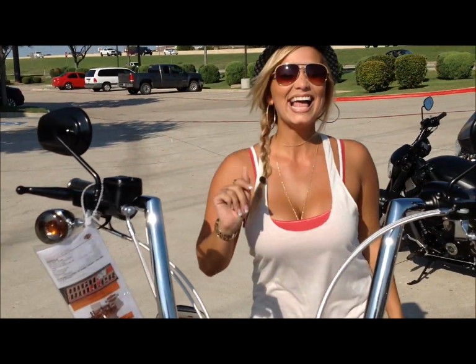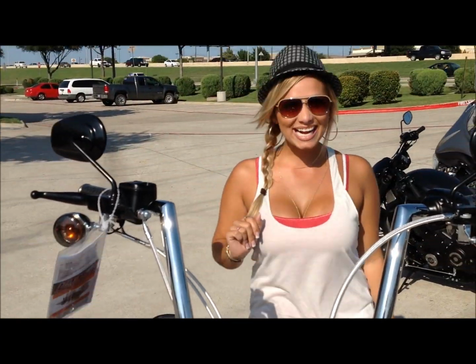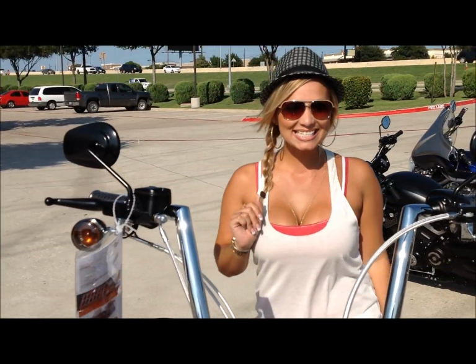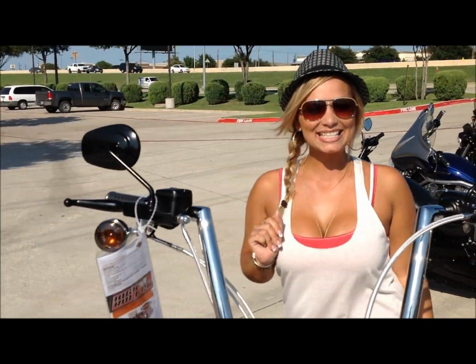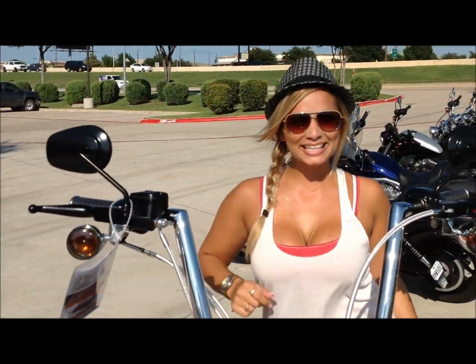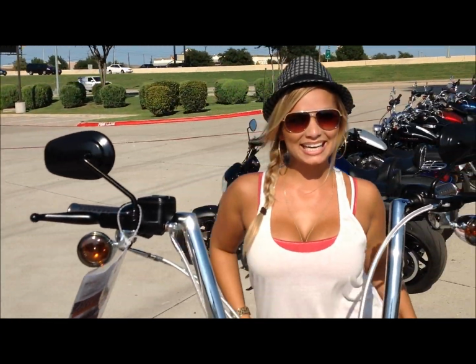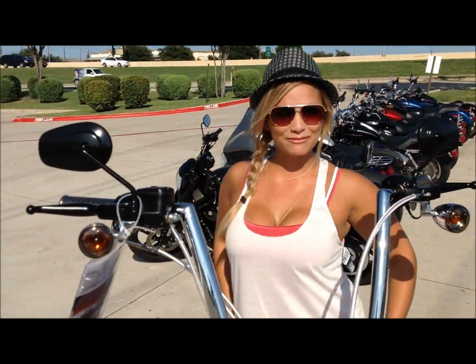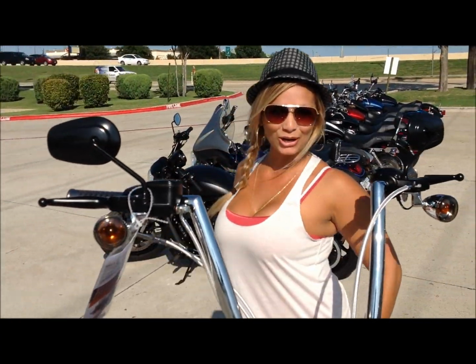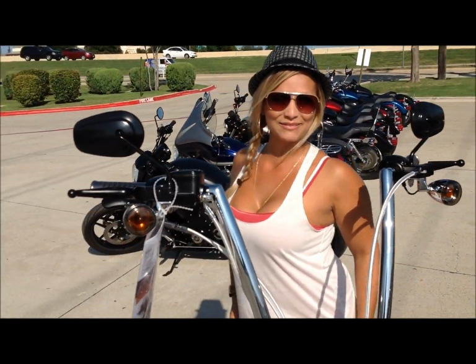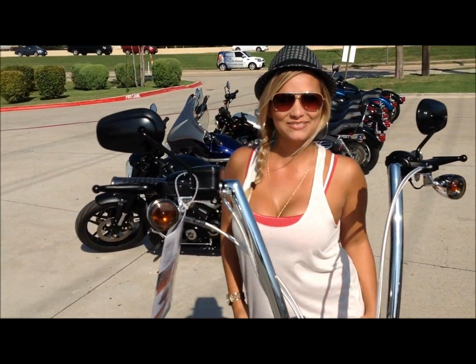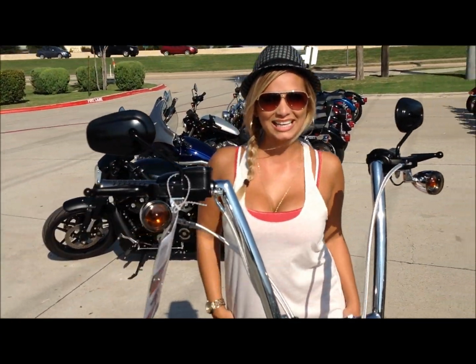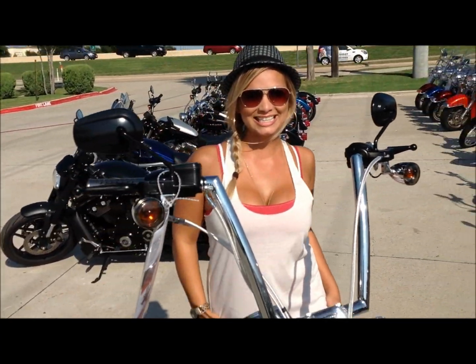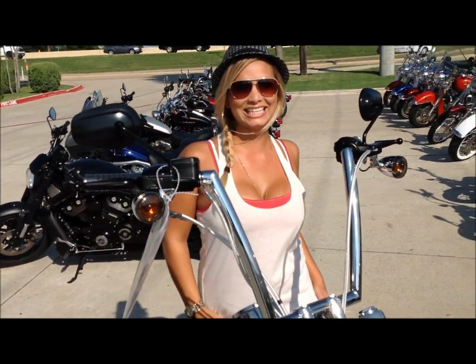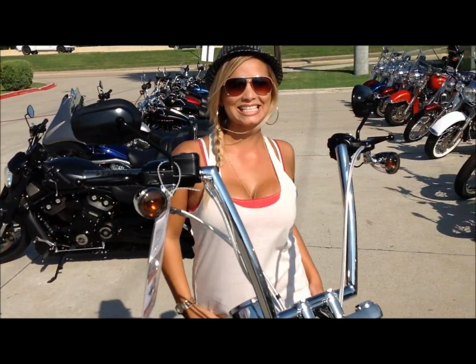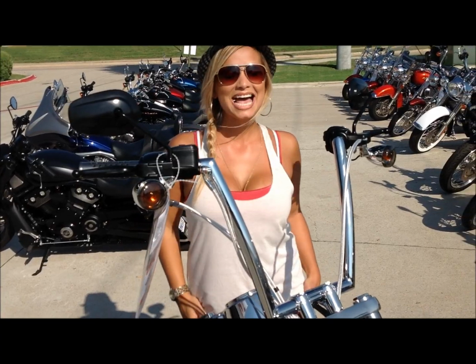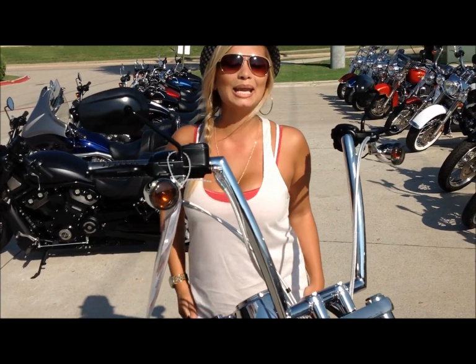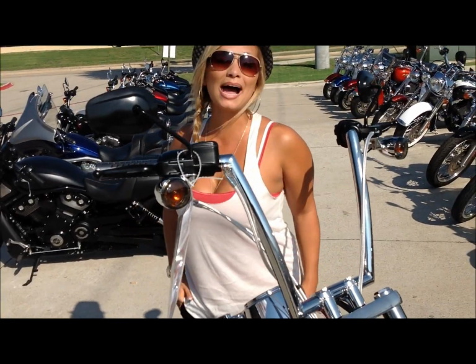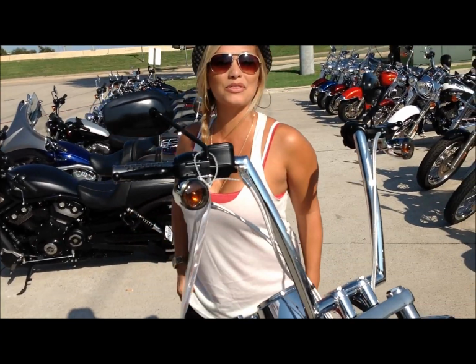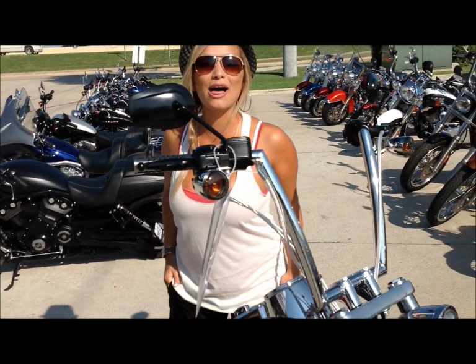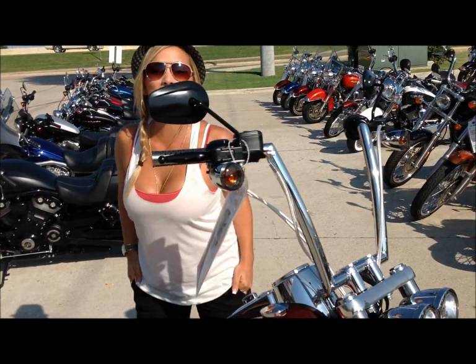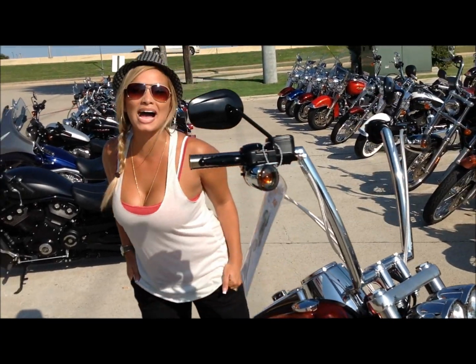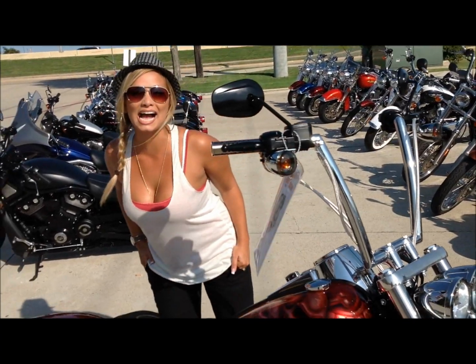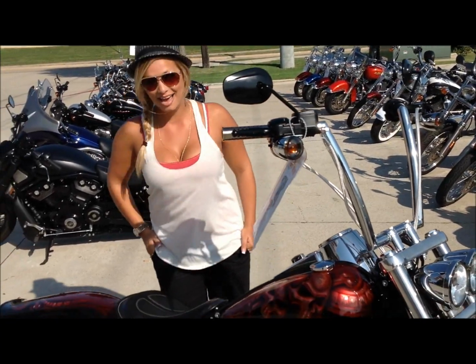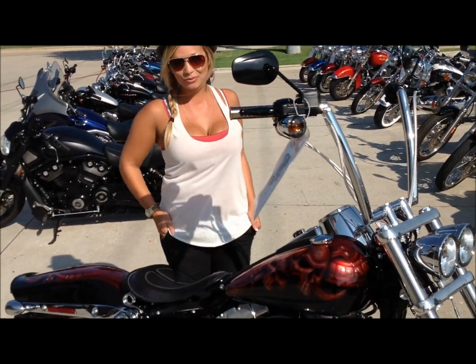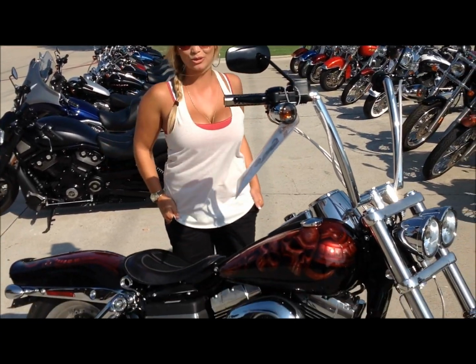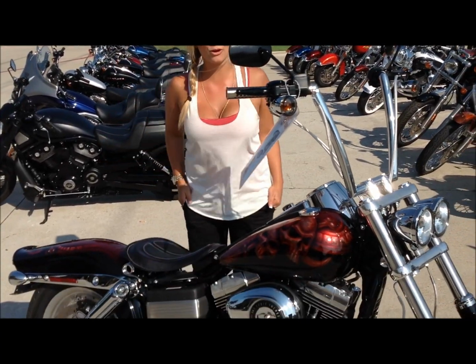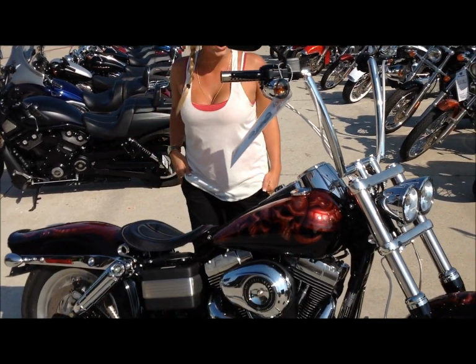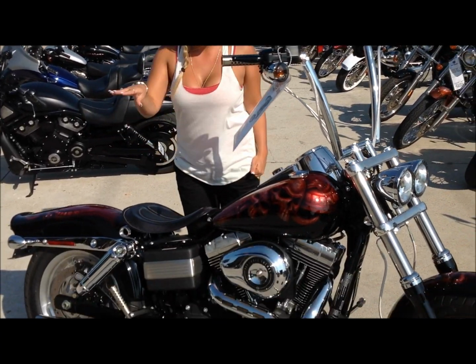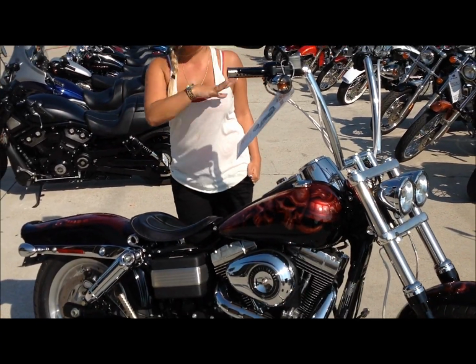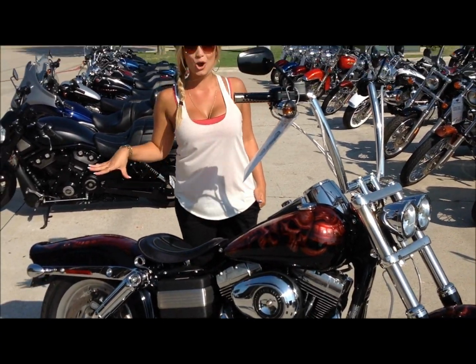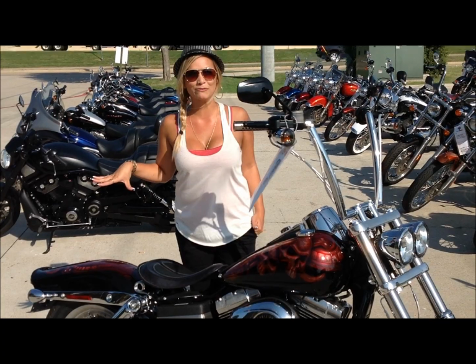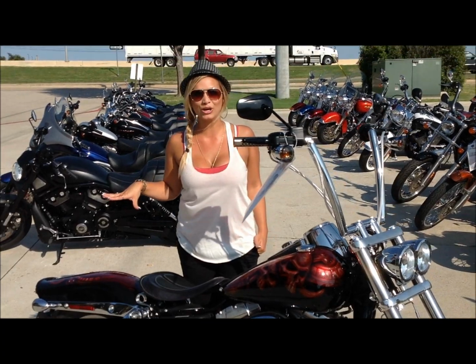Hey guys, it's Amanda again coming from Harley-Davidson of Dallas in Allen, Texas, and I'm back with another badass high roller for you on the showroom floor.